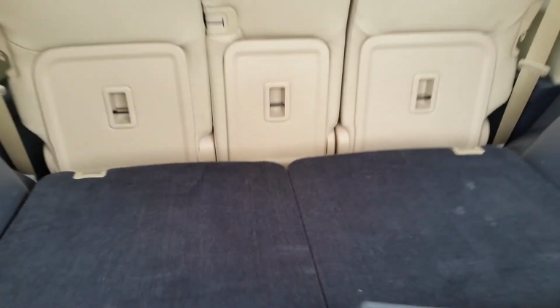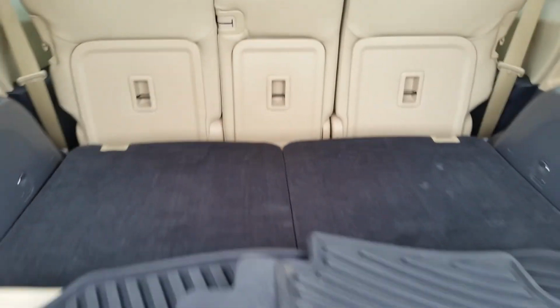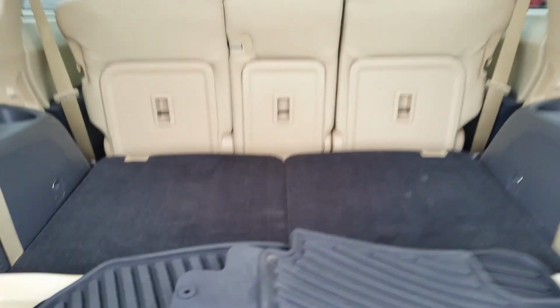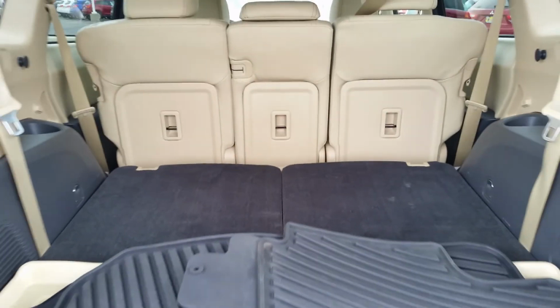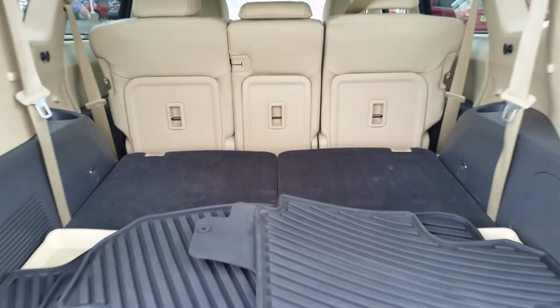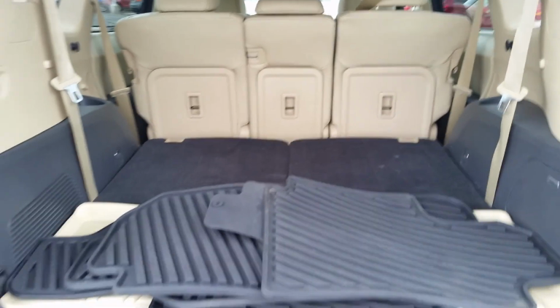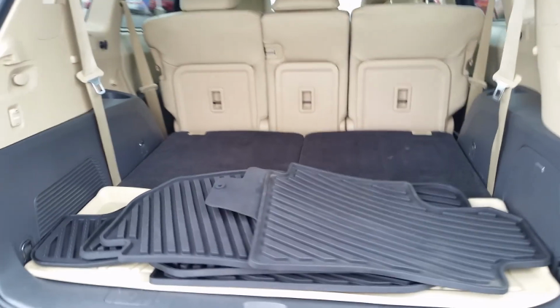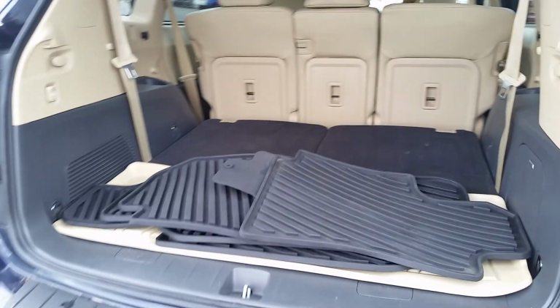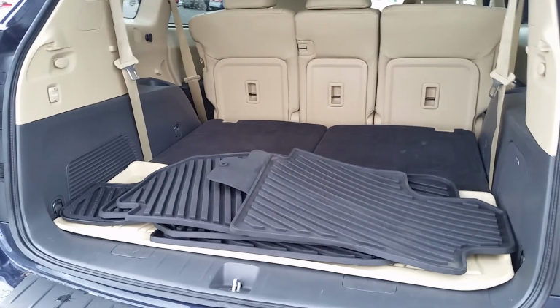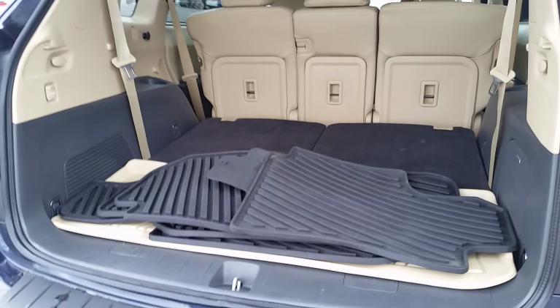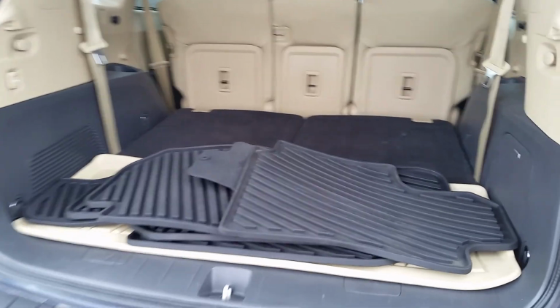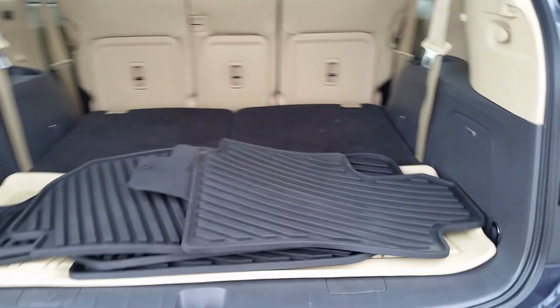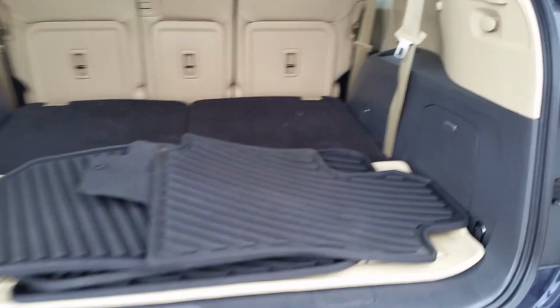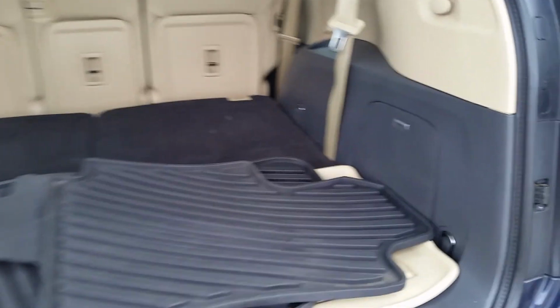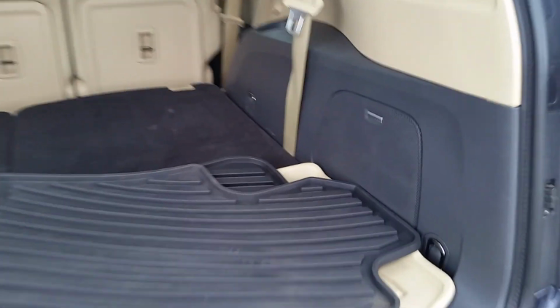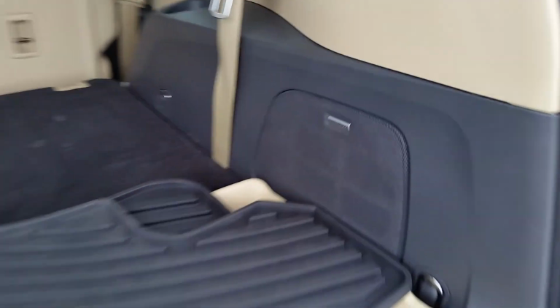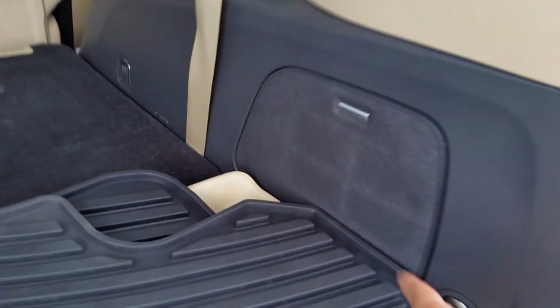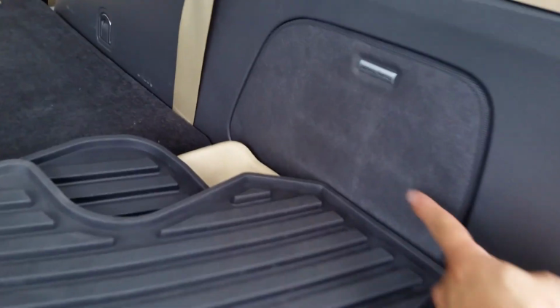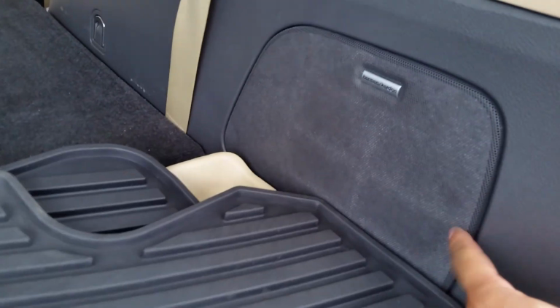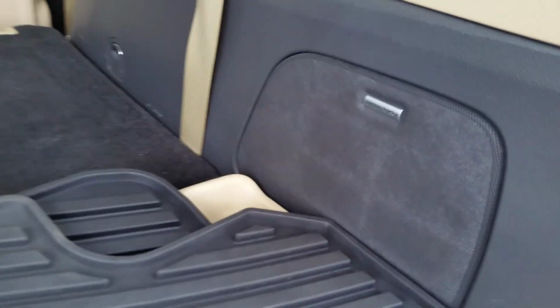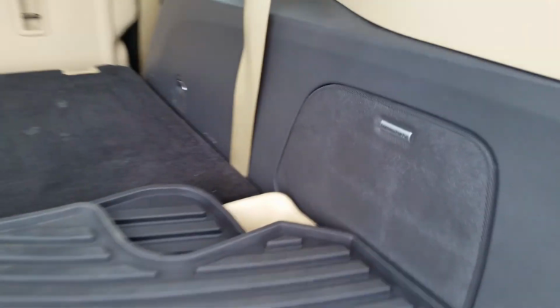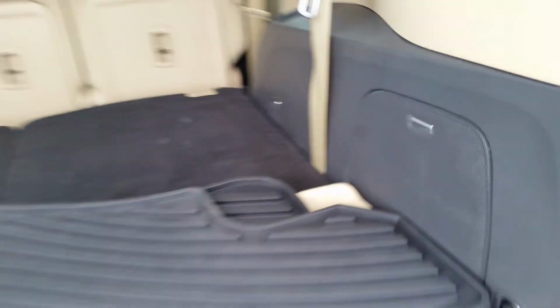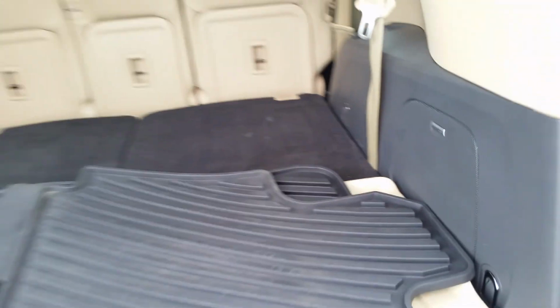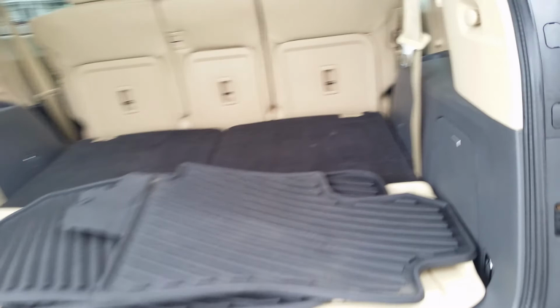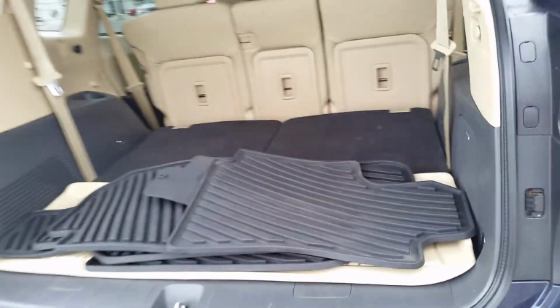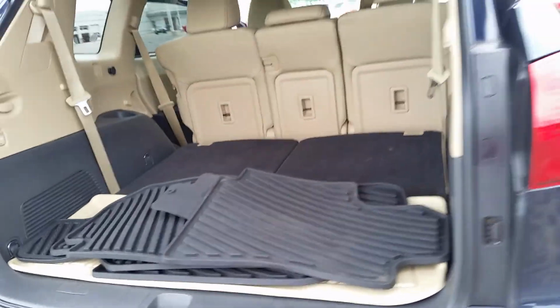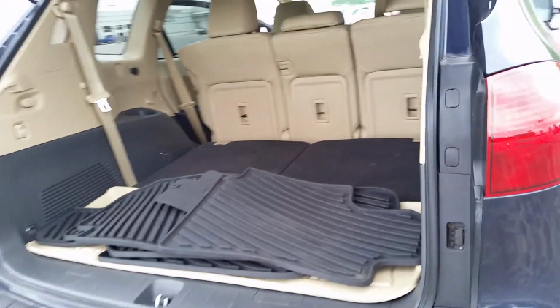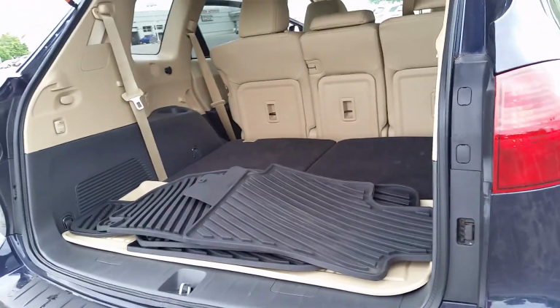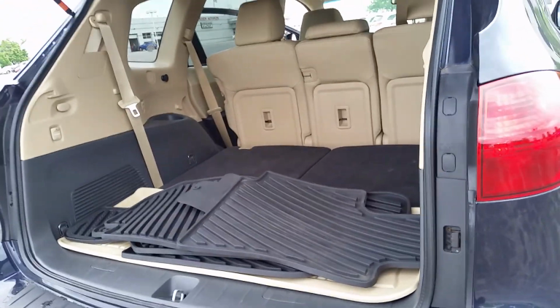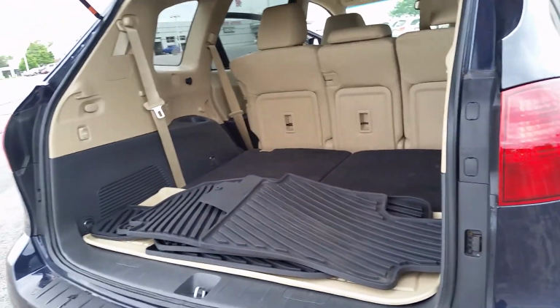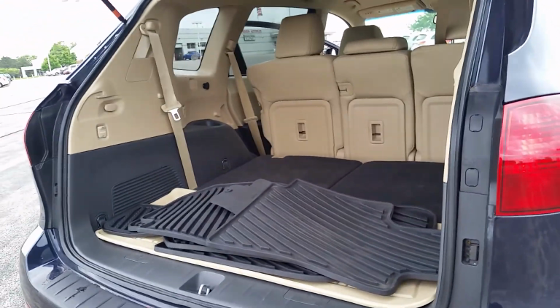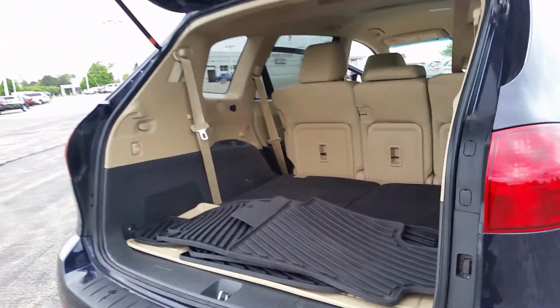And here's your little subwoofer, part of your premium sound system.